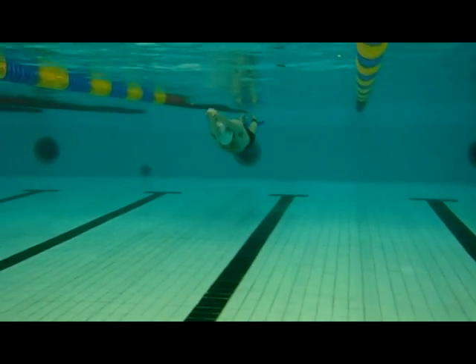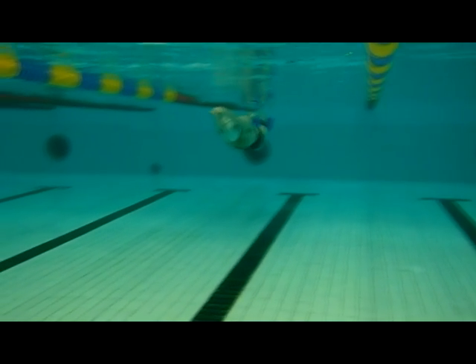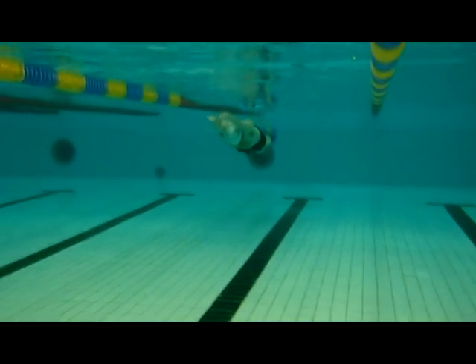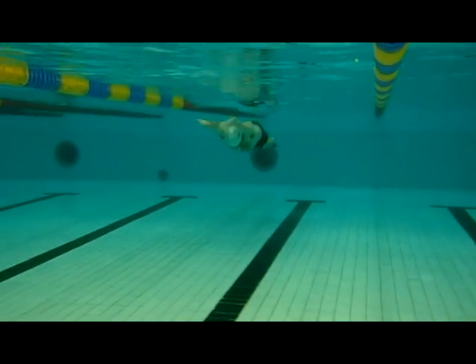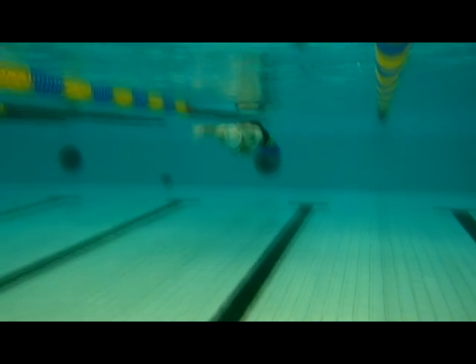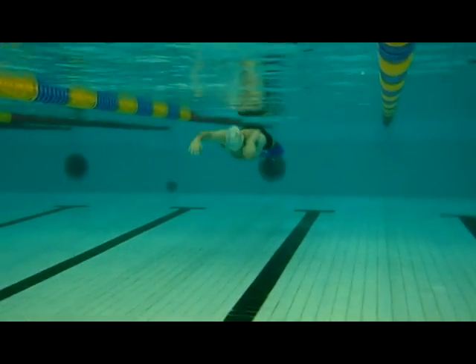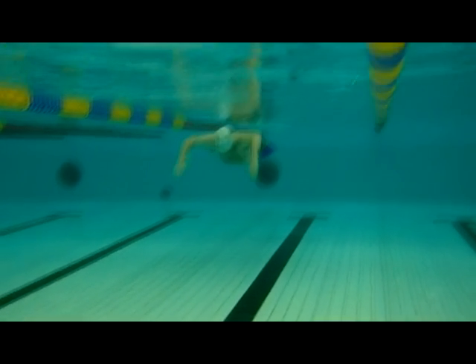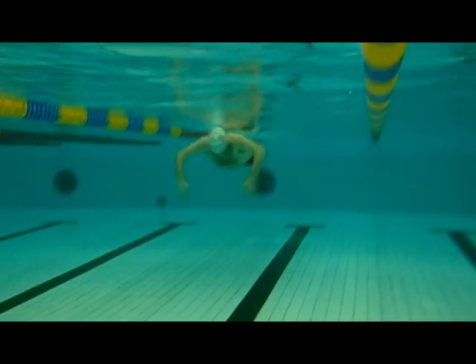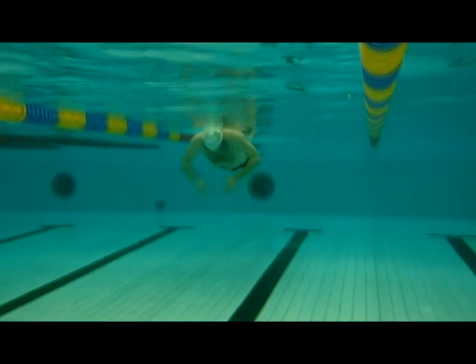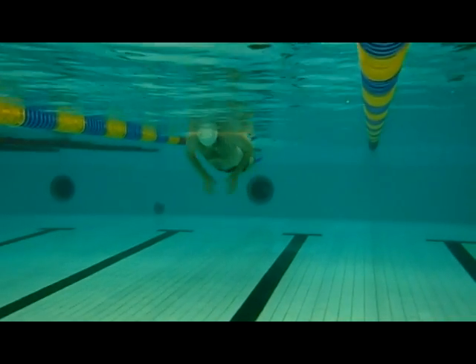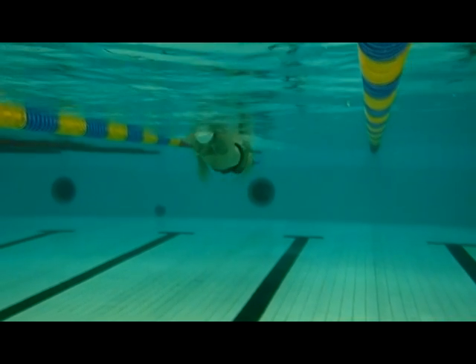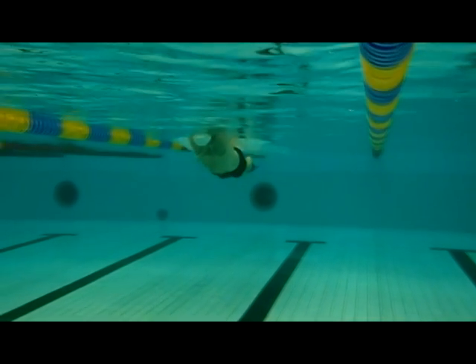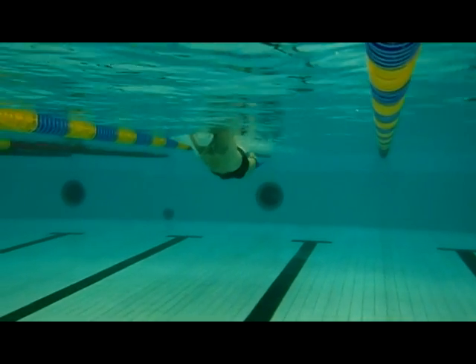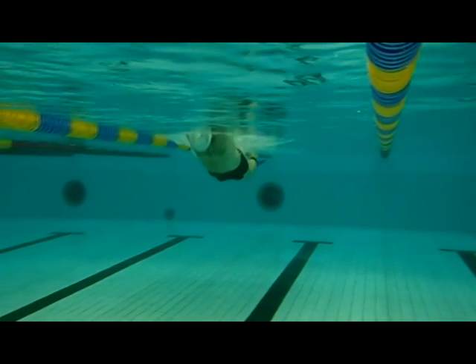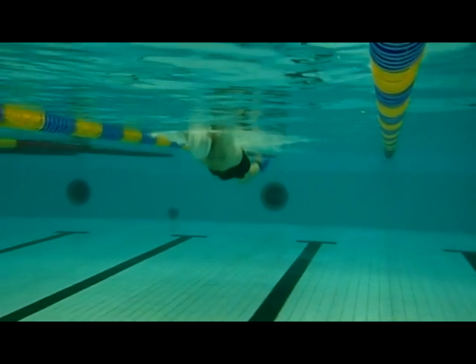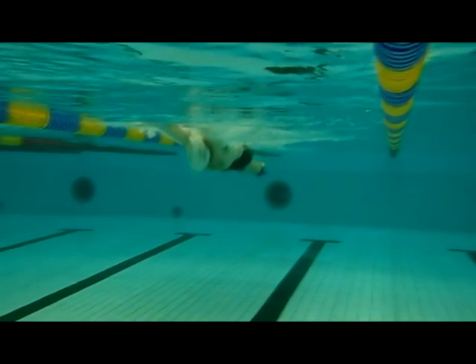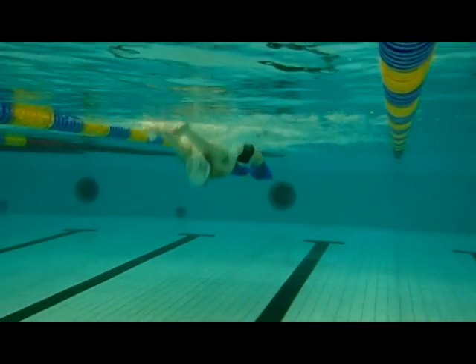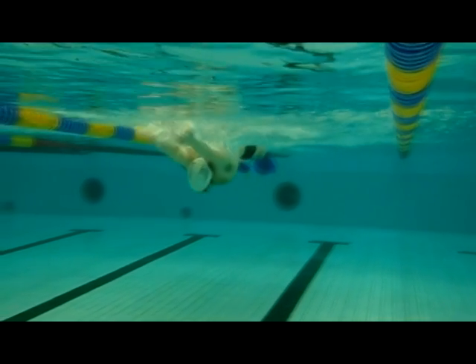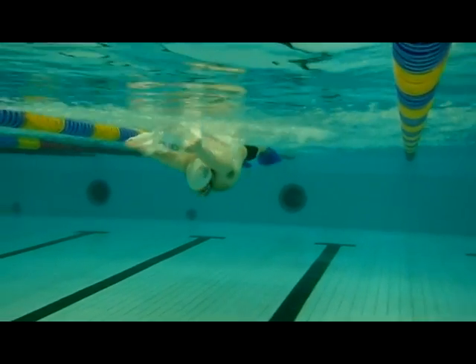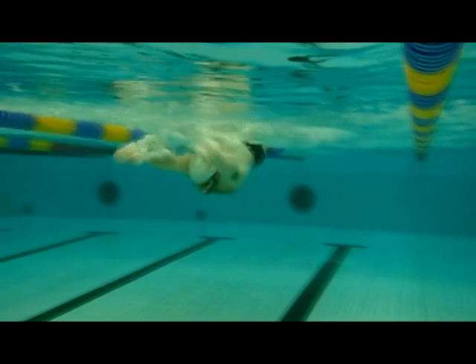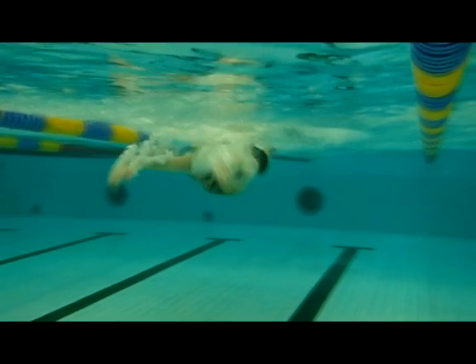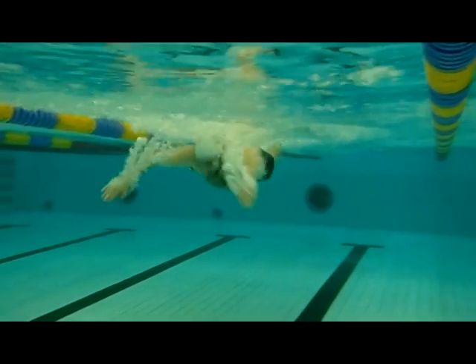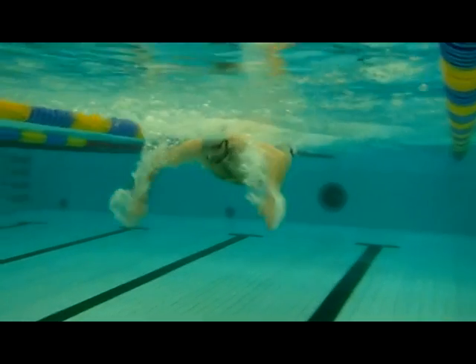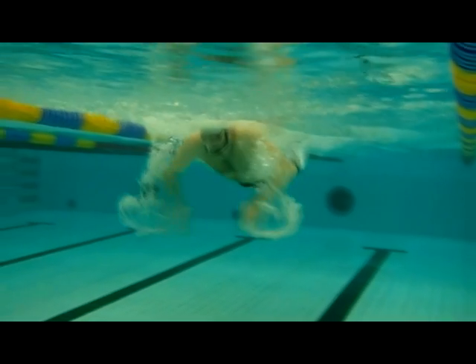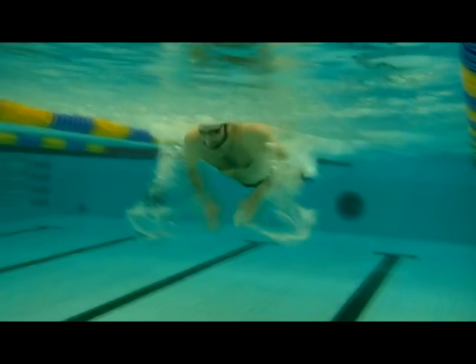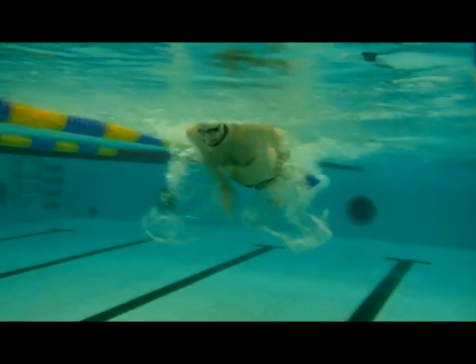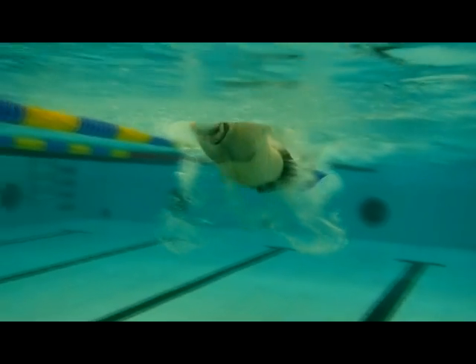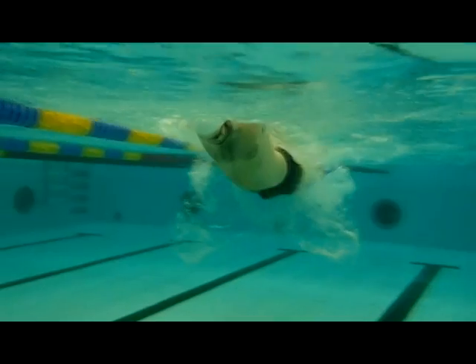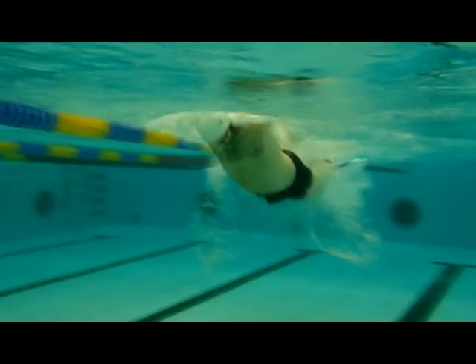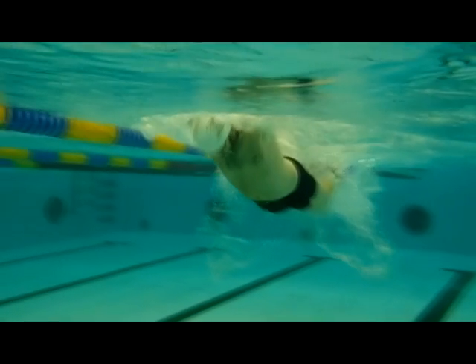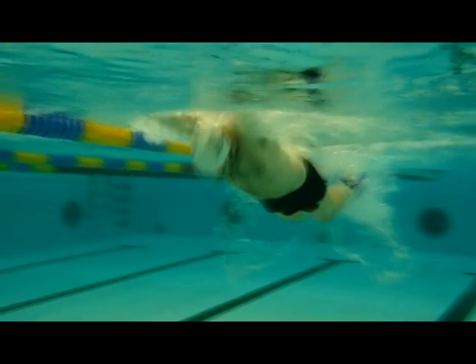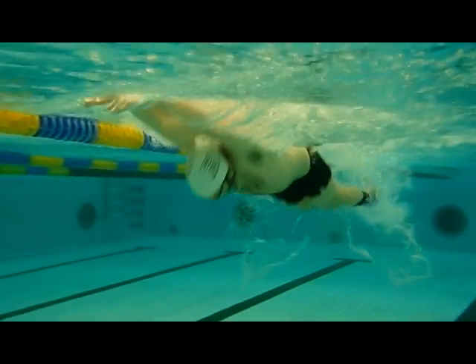Here you can see the fins in action during the butterfly stroke. Notice how there is only a slight knee bend and the legs are very close to the surface.